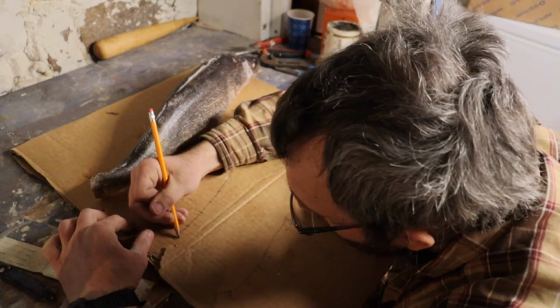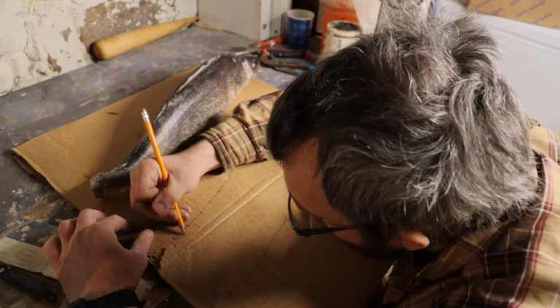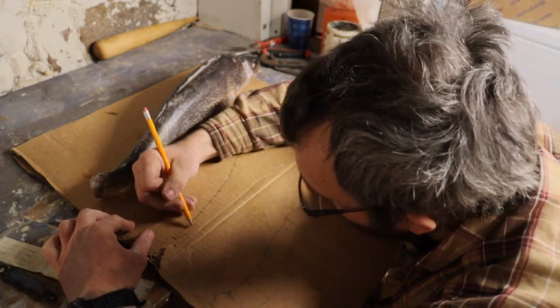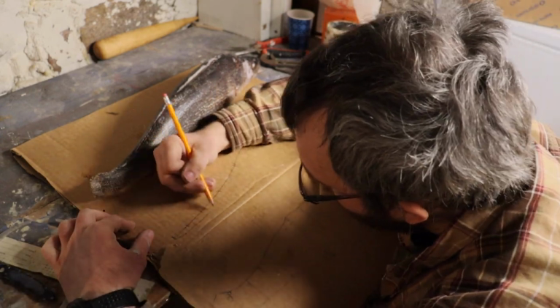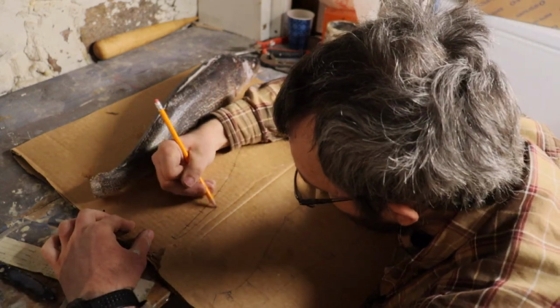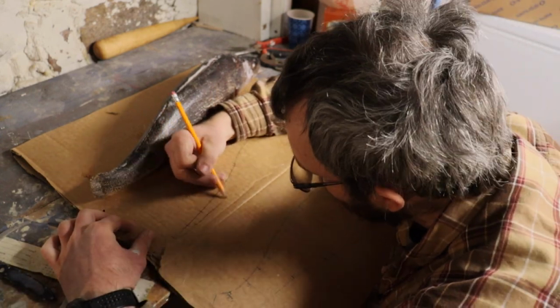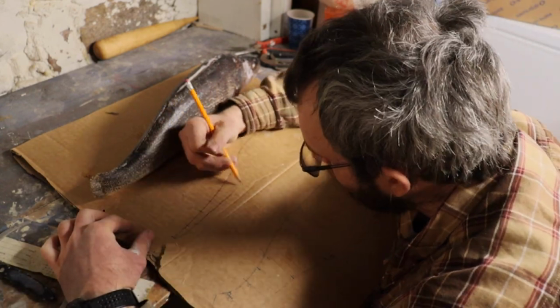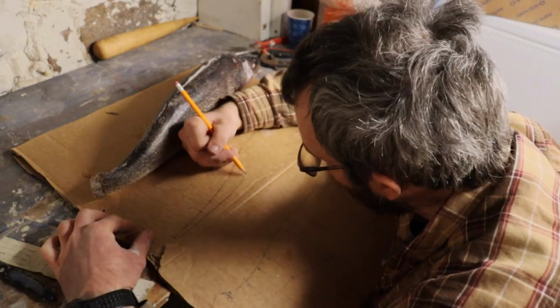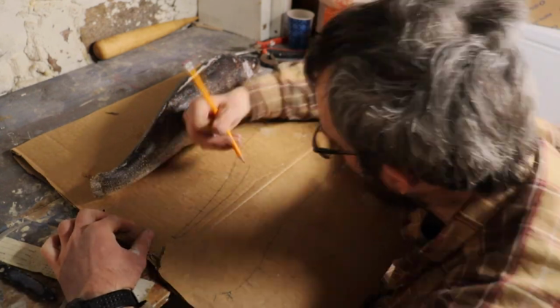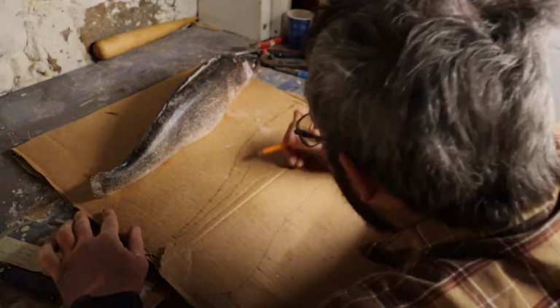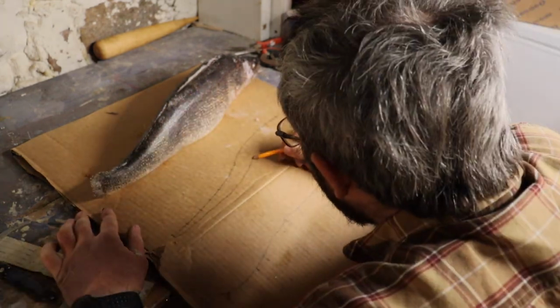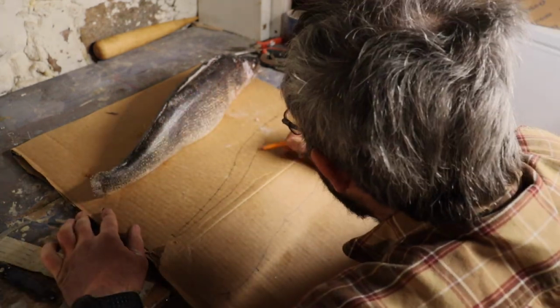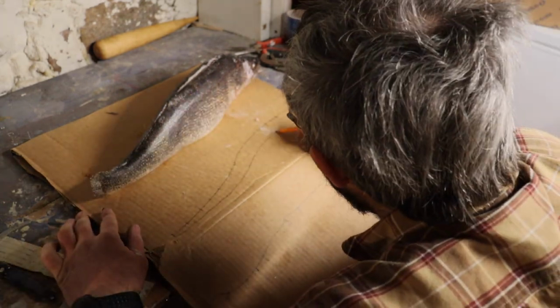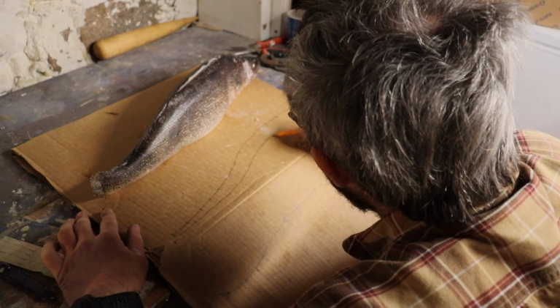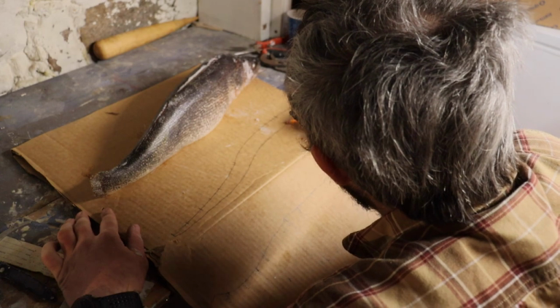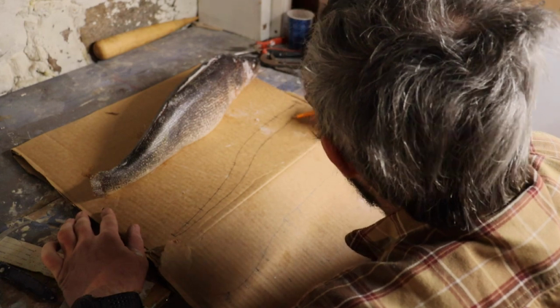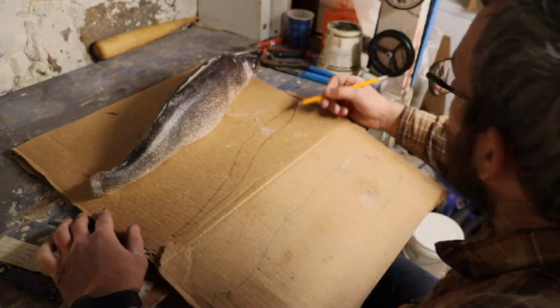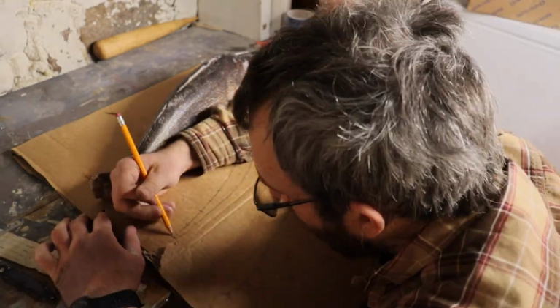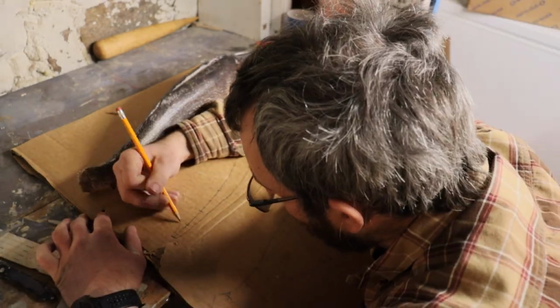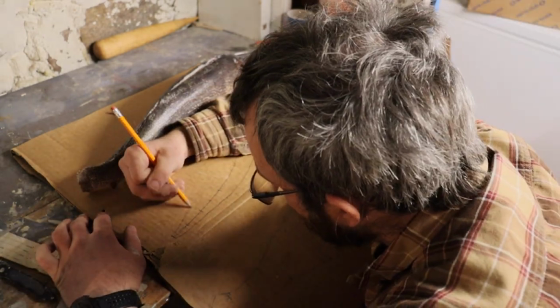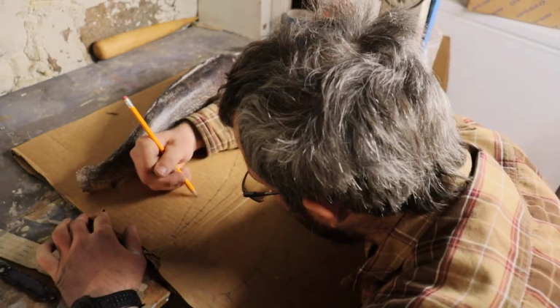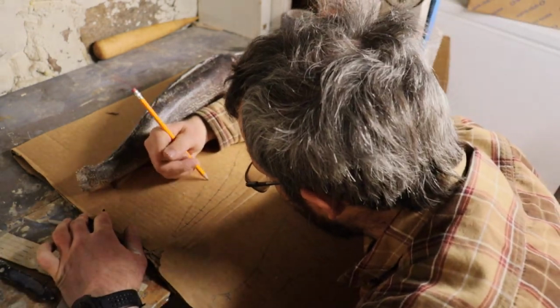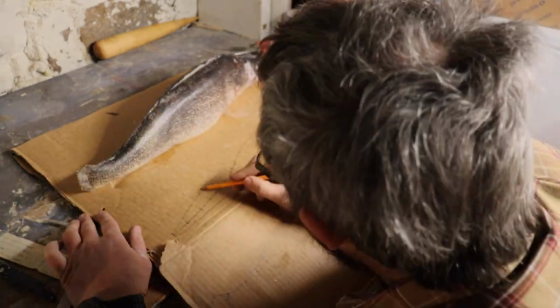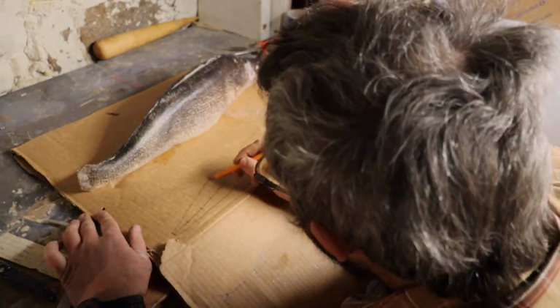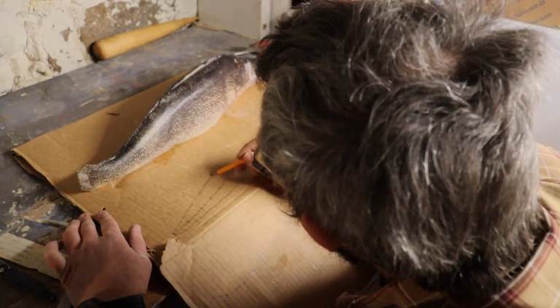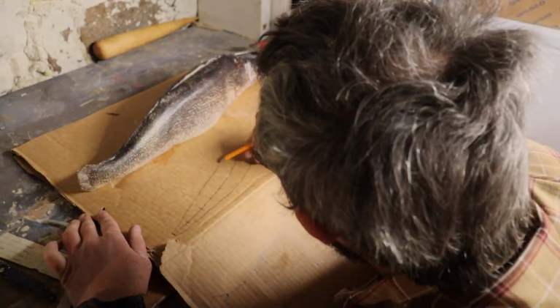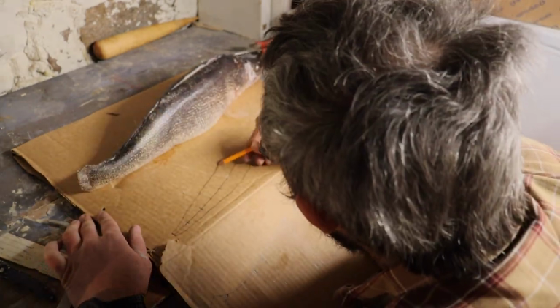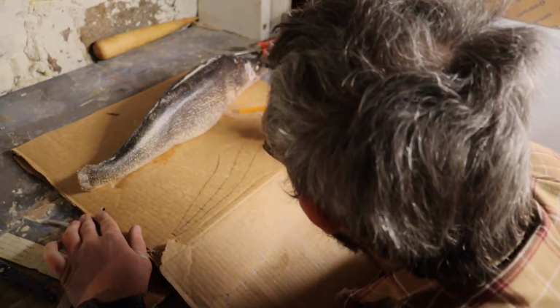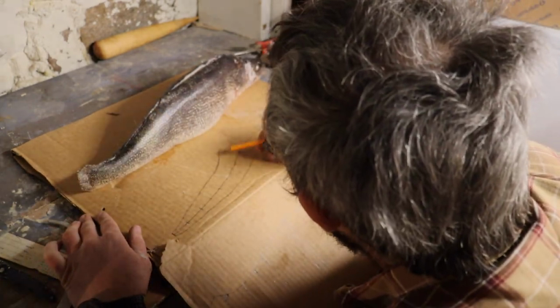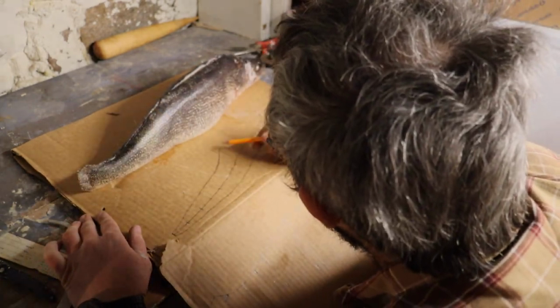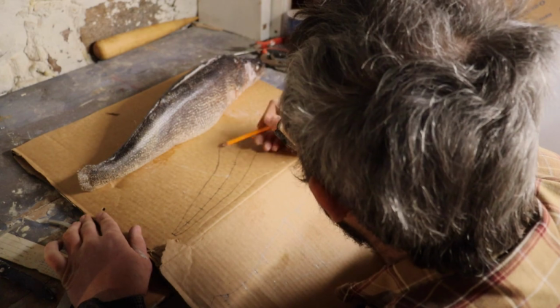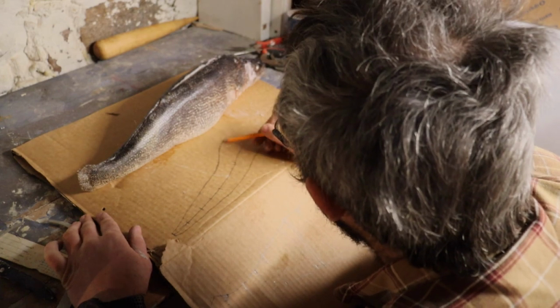Once that's transferred over, we'll connect the dots following the curve on the outside, and that will give us our top pattern of this fish.